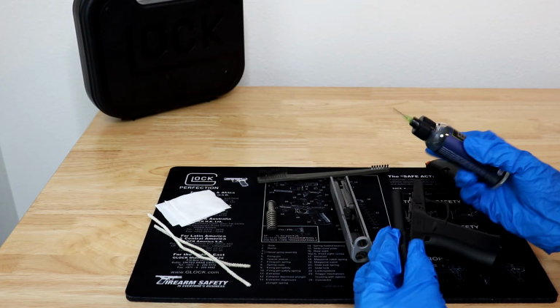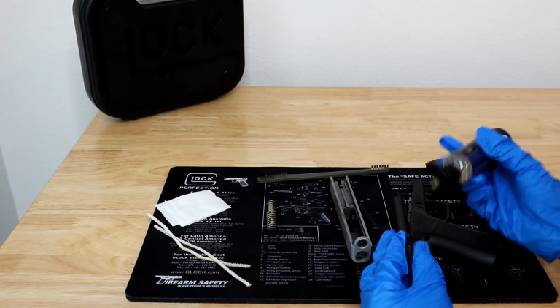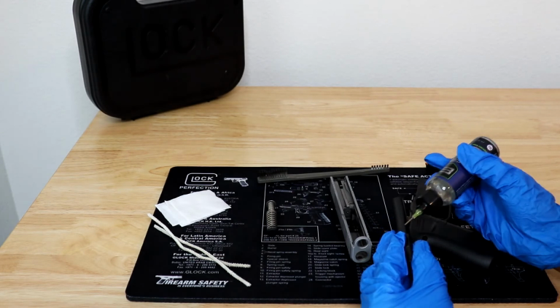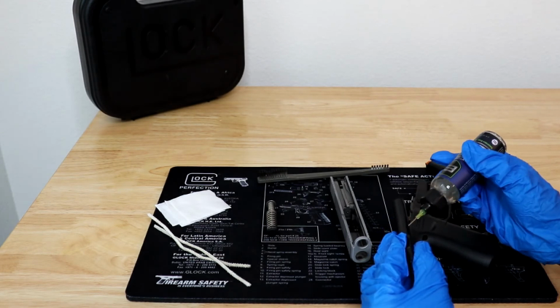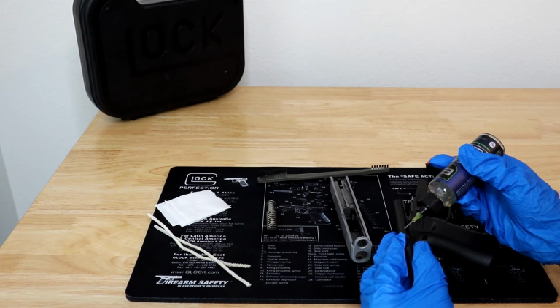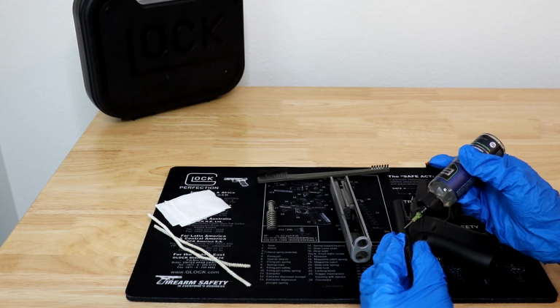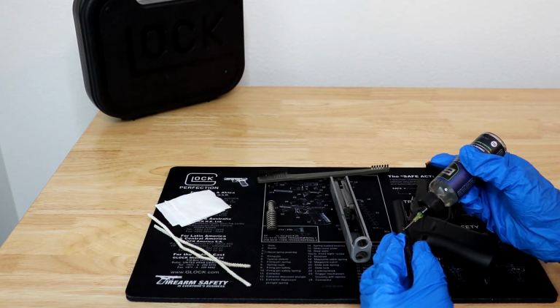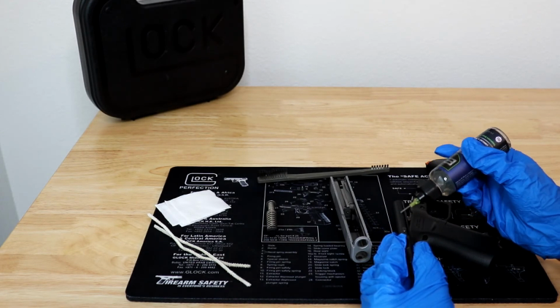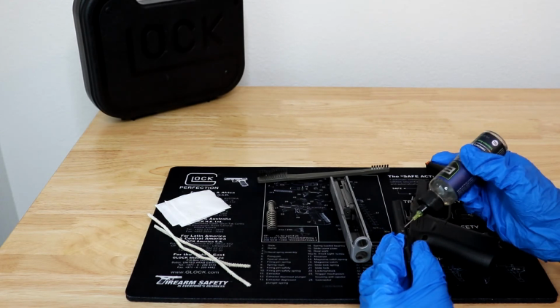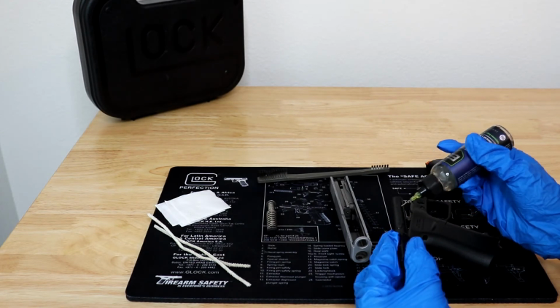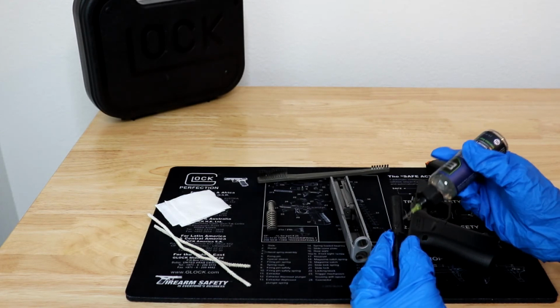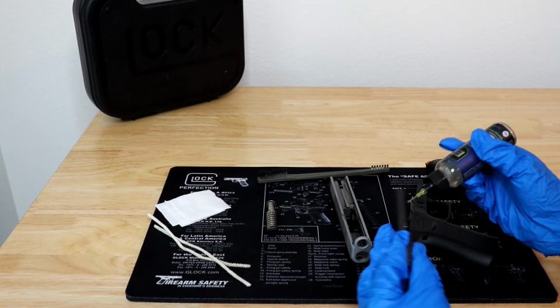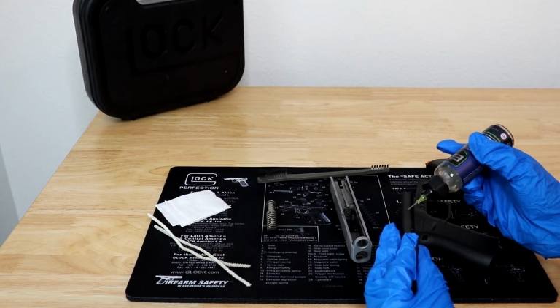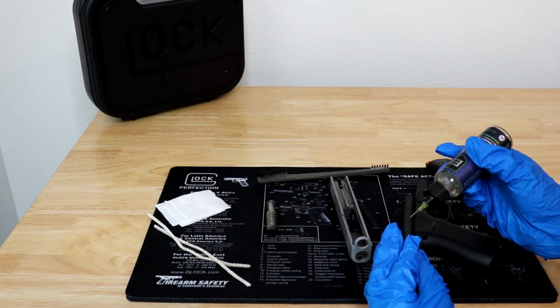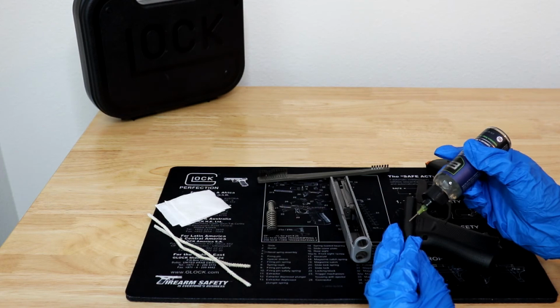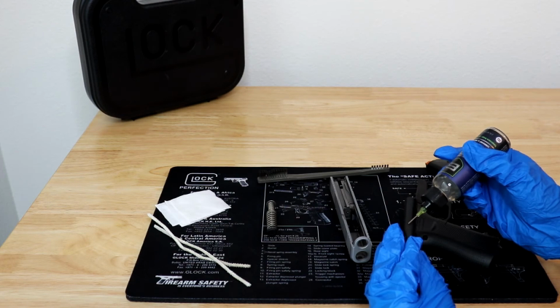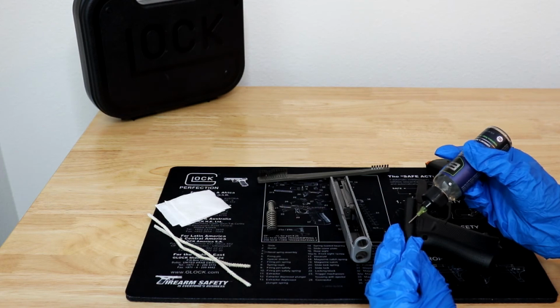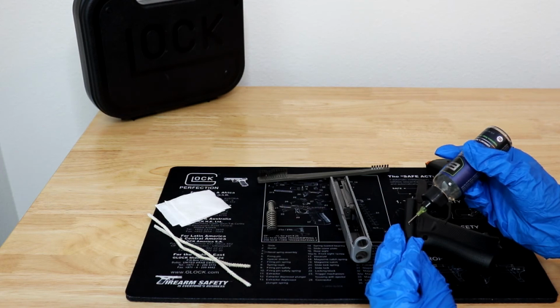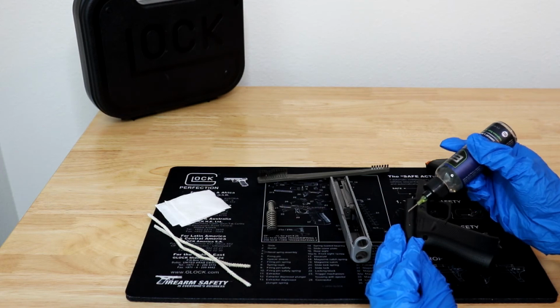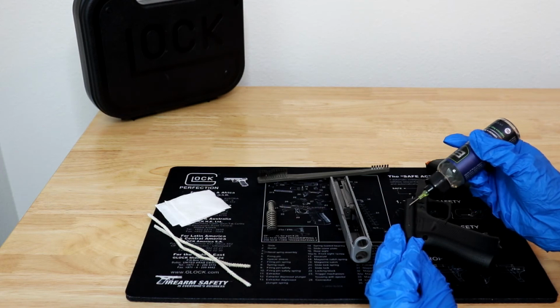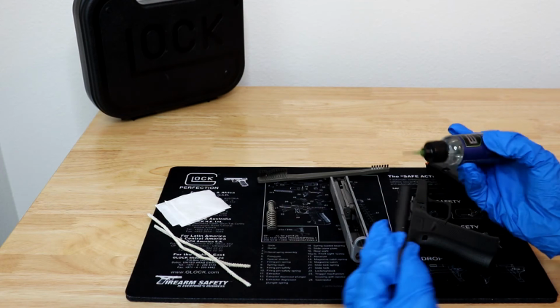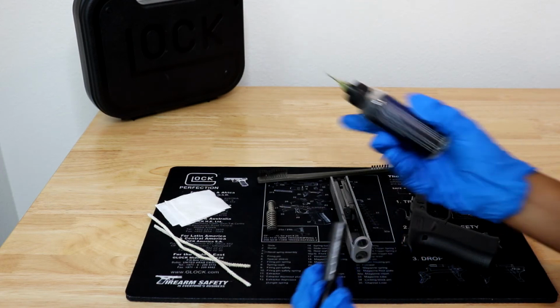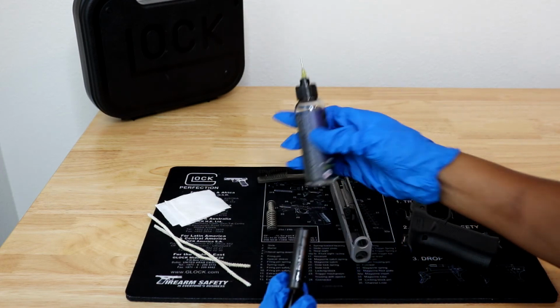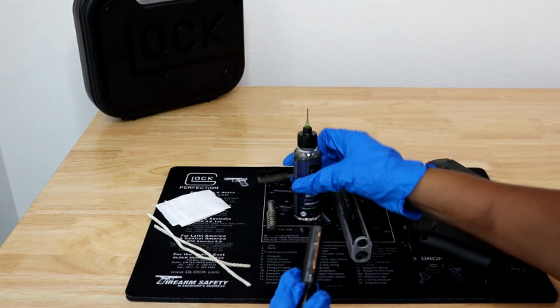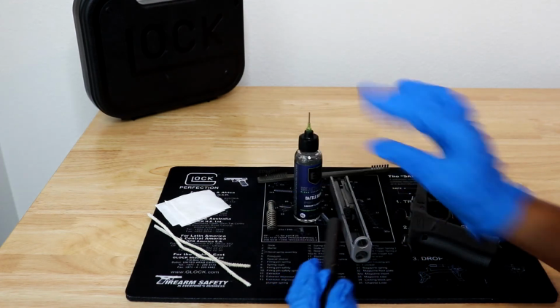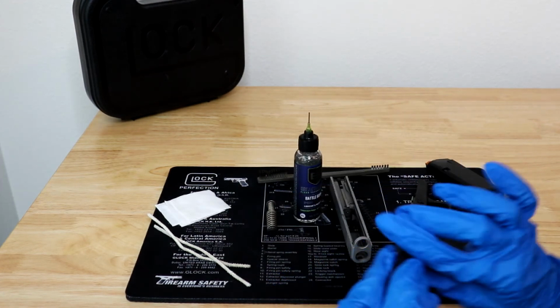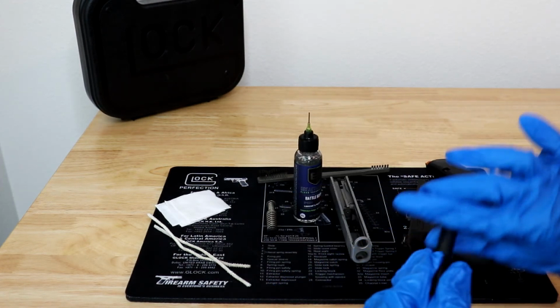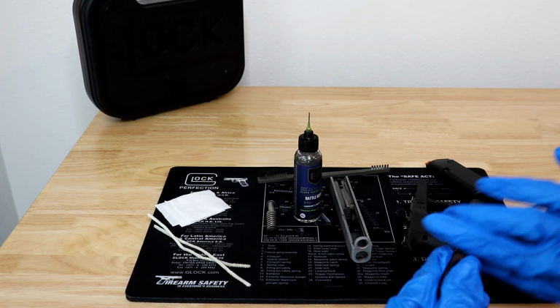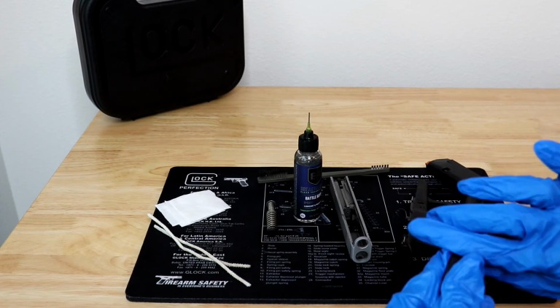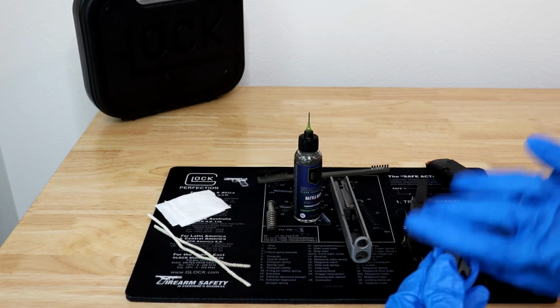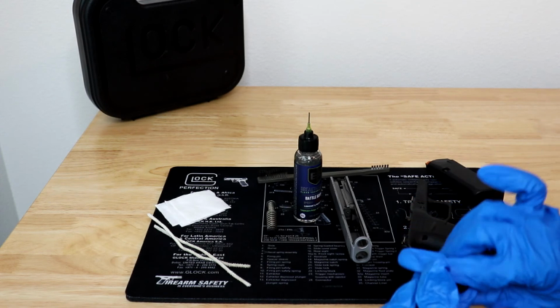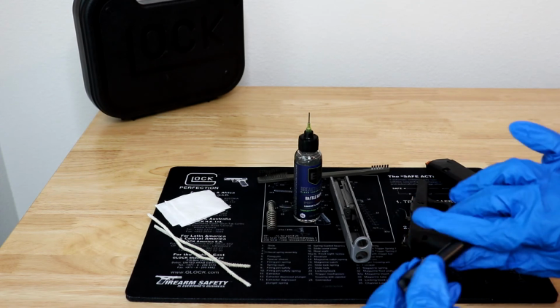Cleanliness — is your firearm clean and serviceable? Lubrication — are metal to metal areas properly lubricated? Also, metal should have a light coat of oil to prevent rust.